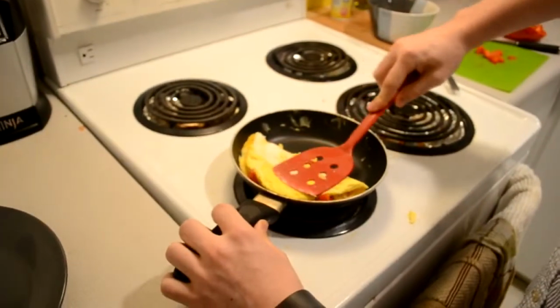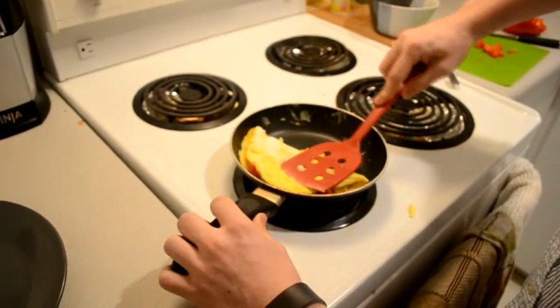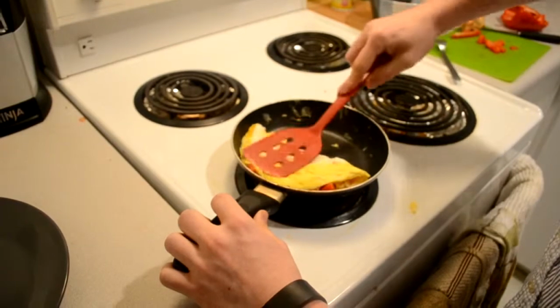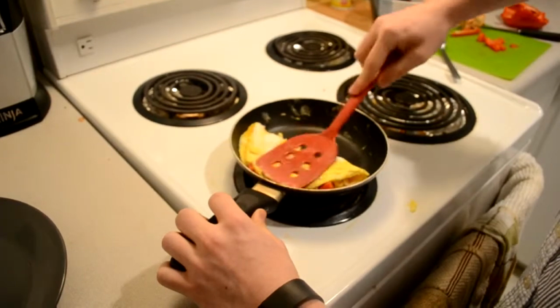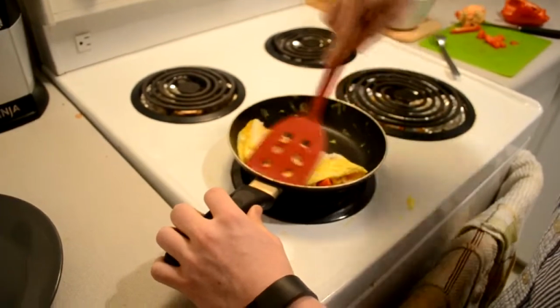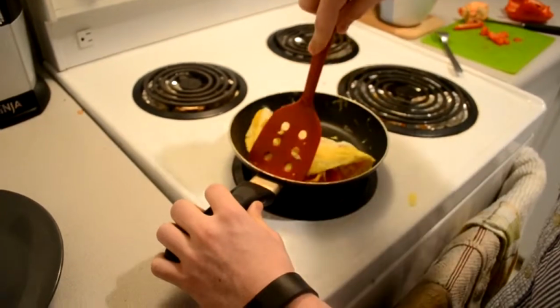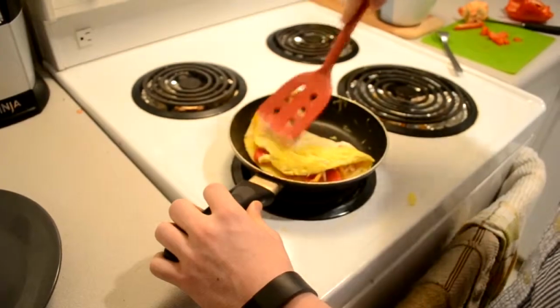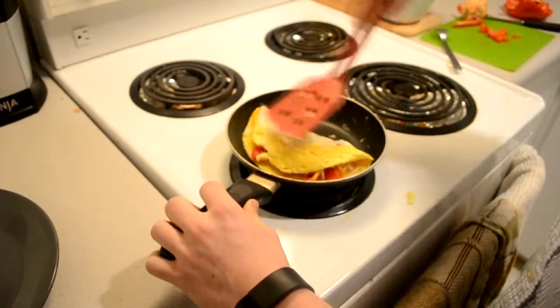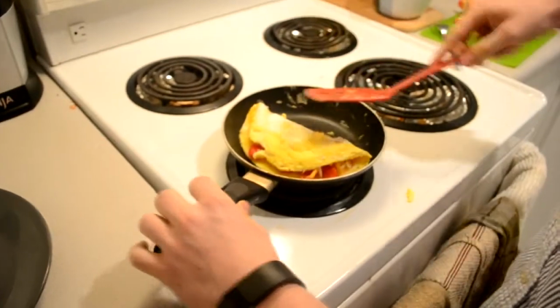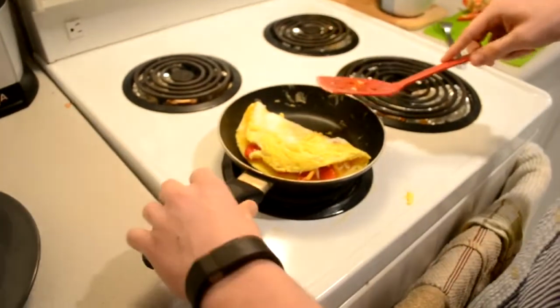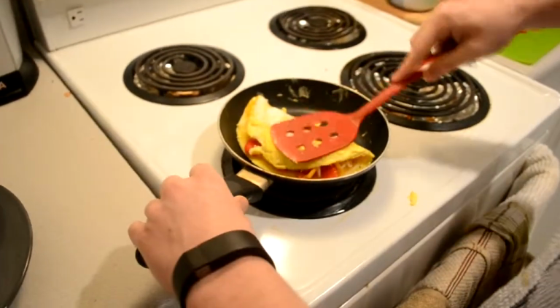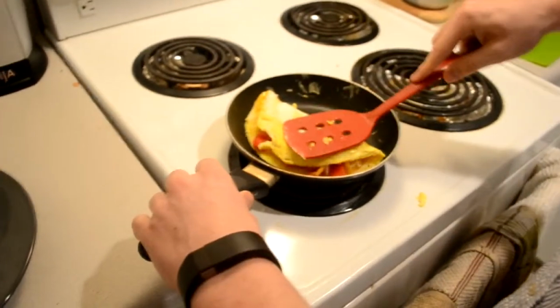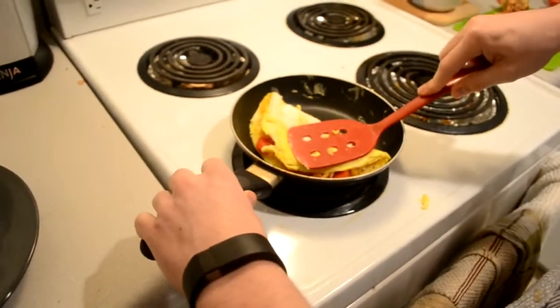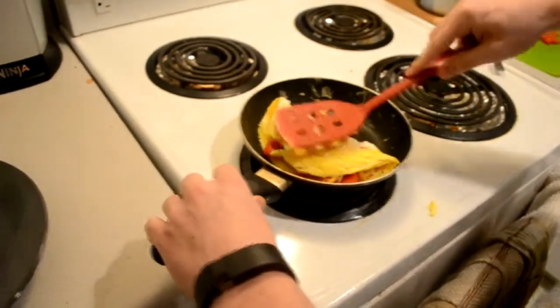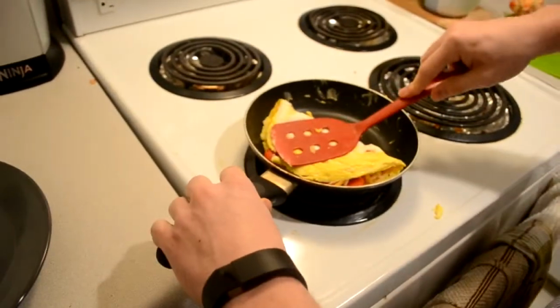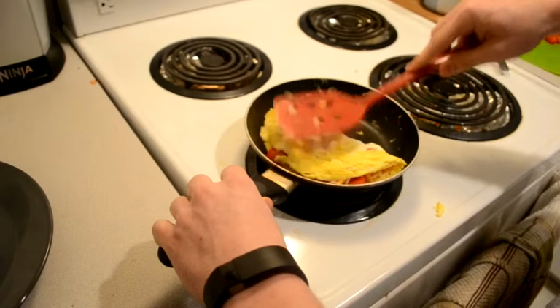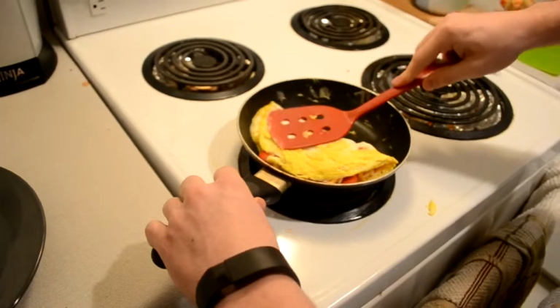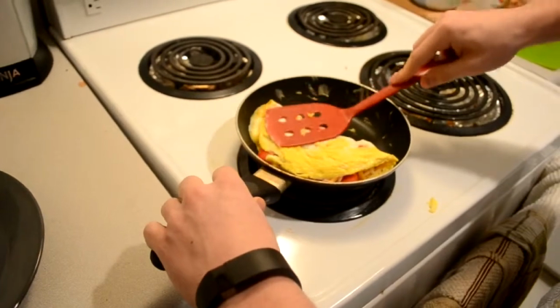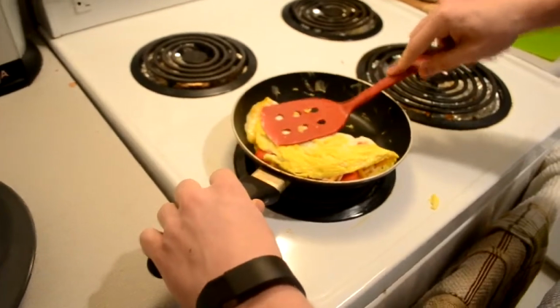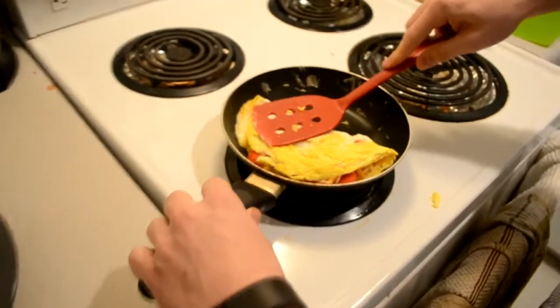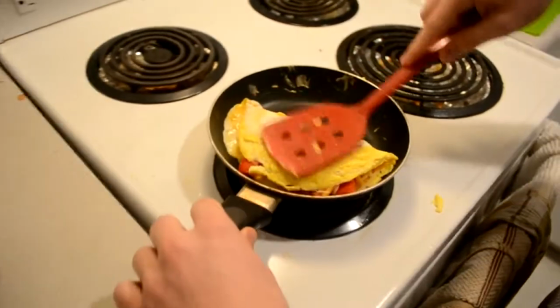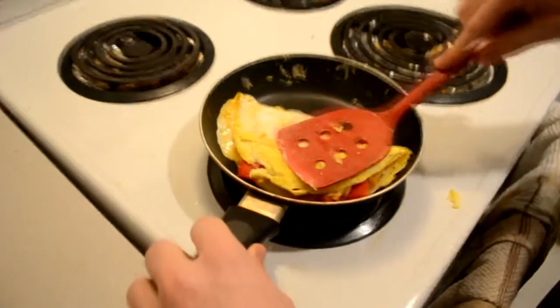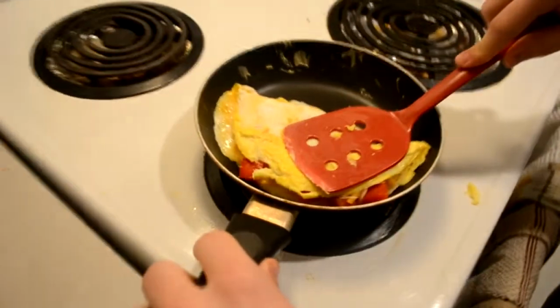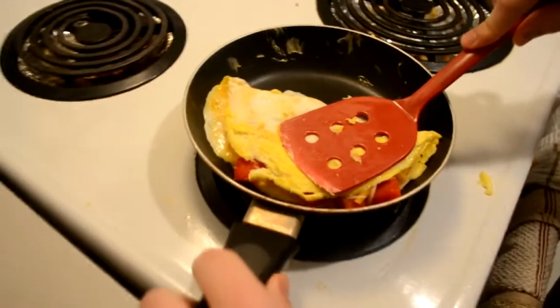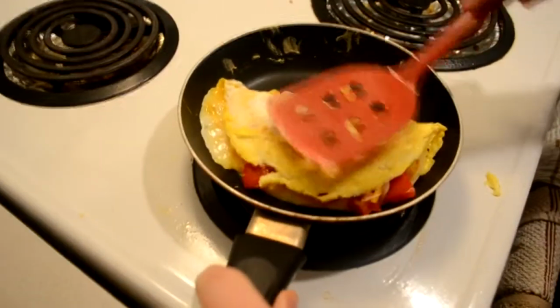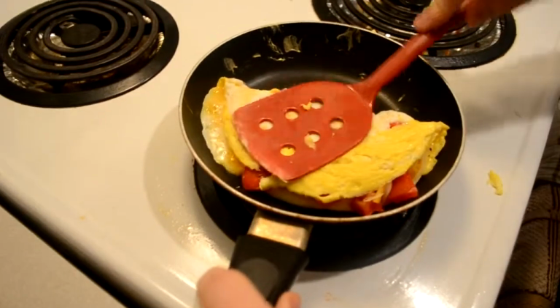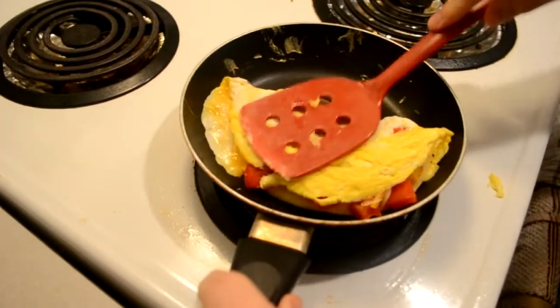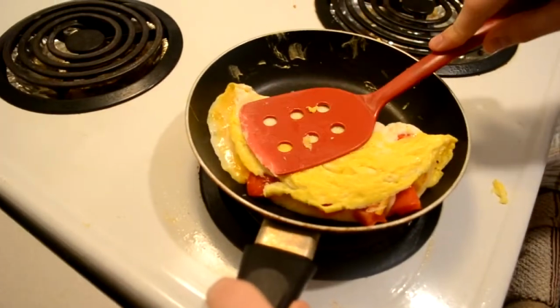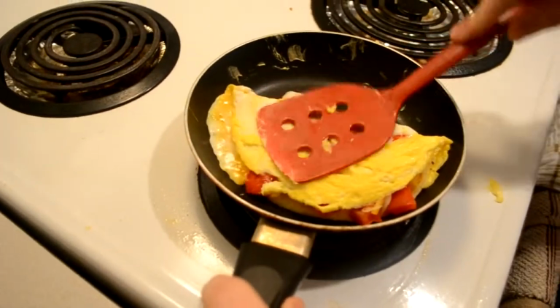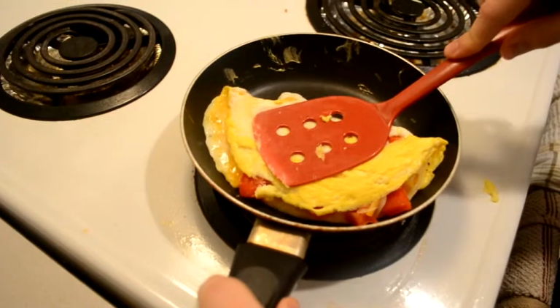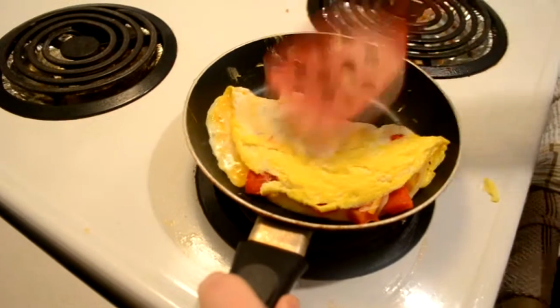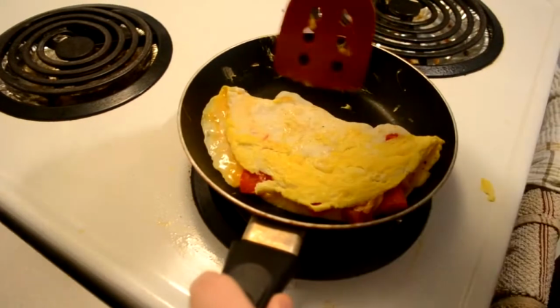Press it down so that it really pushes out all the excess uncooked eggs, because you want those to be cooked in. Well, you want your egg a bit juicy — you just don't want it too runny.